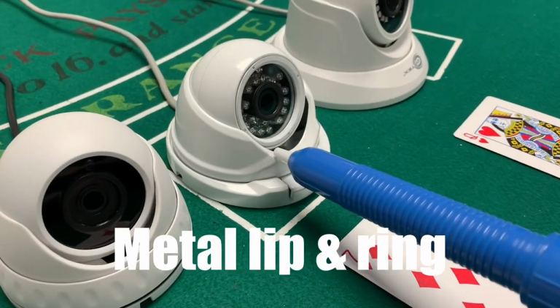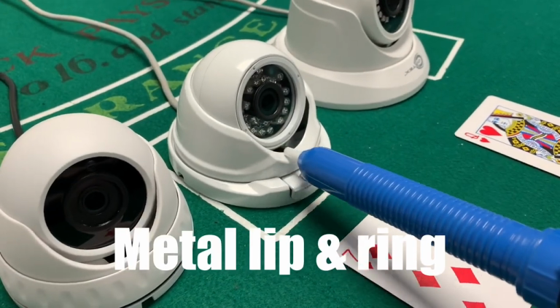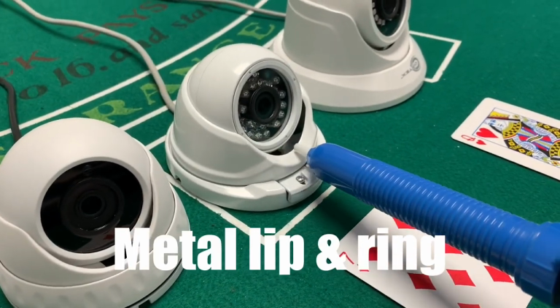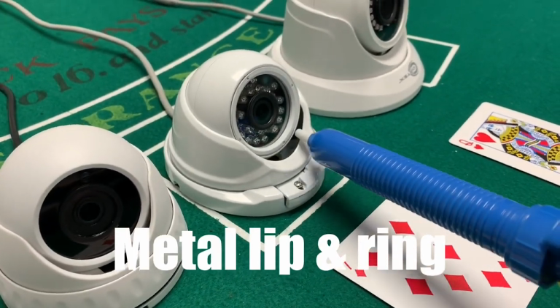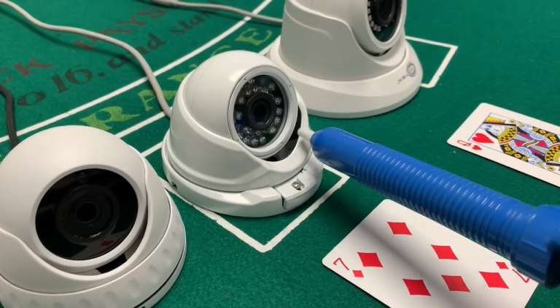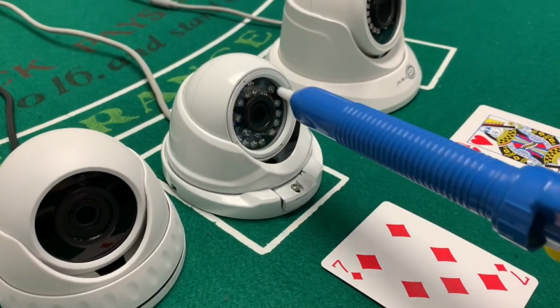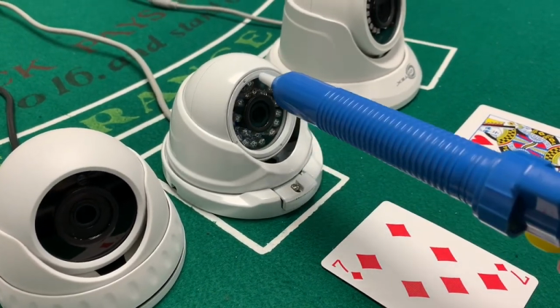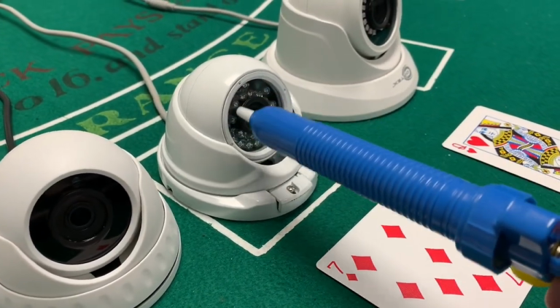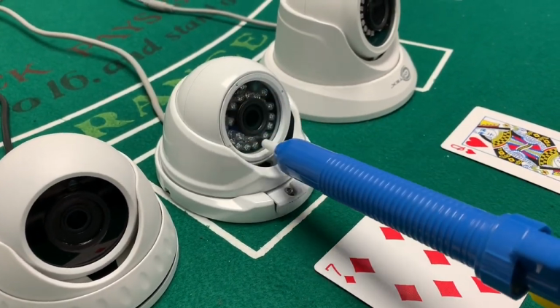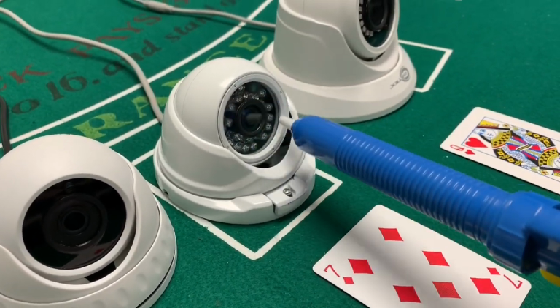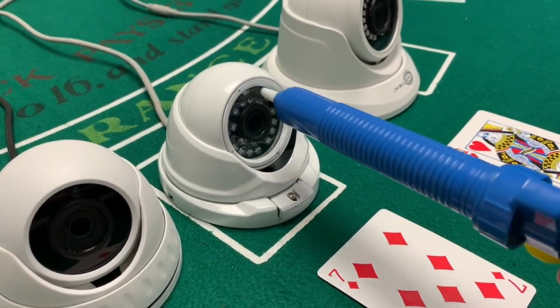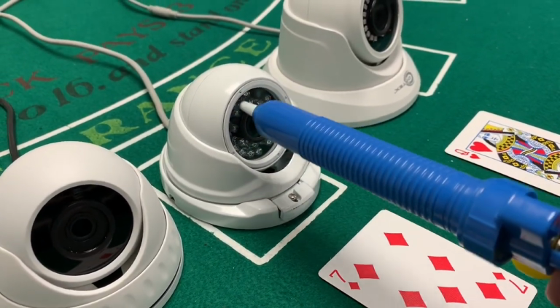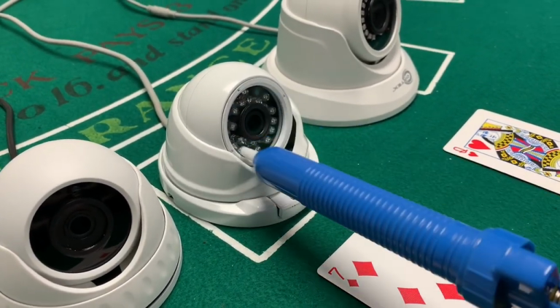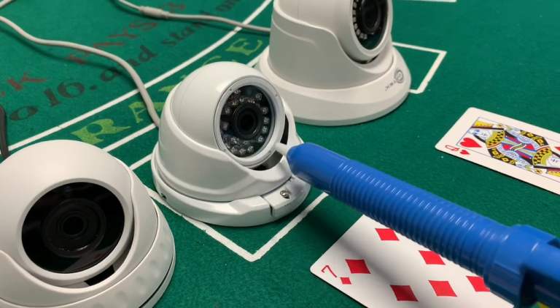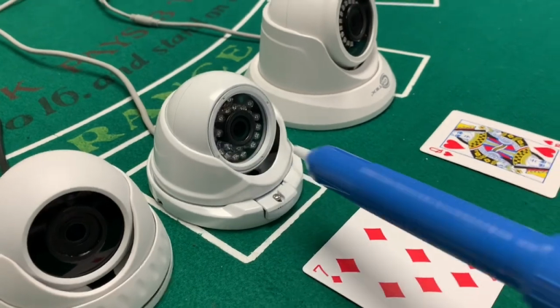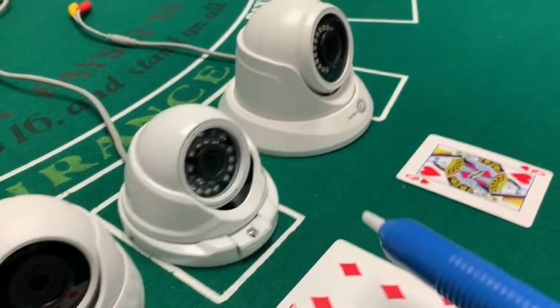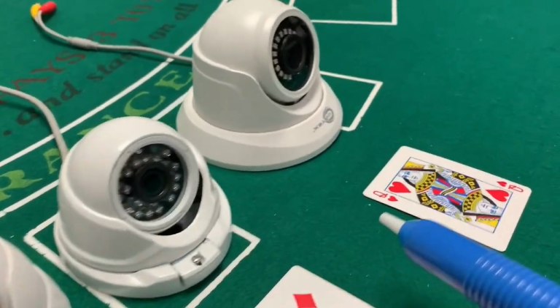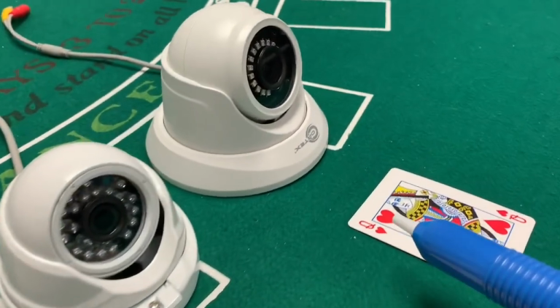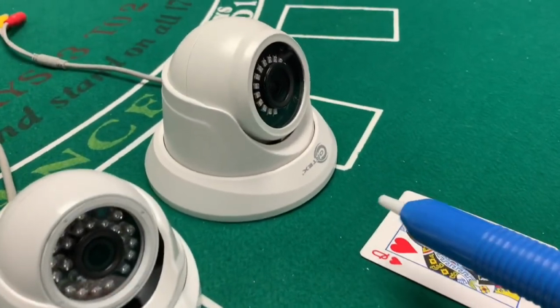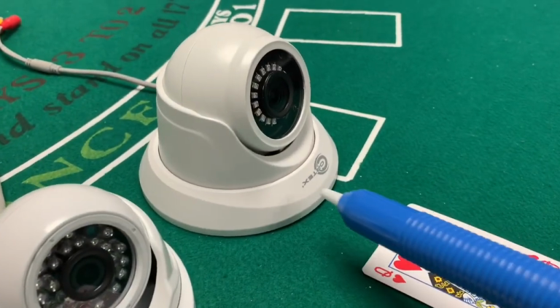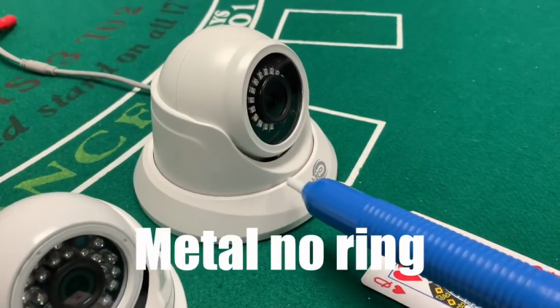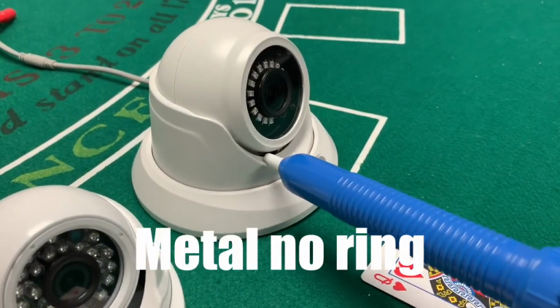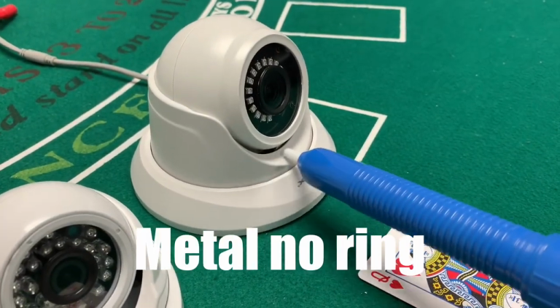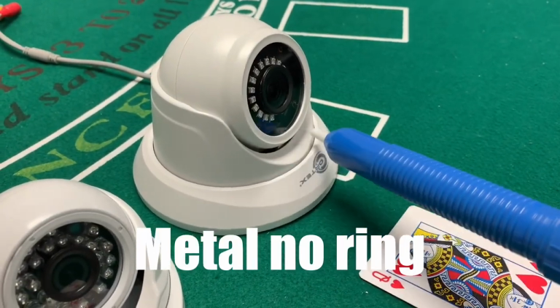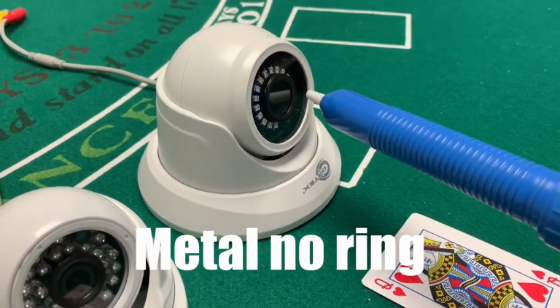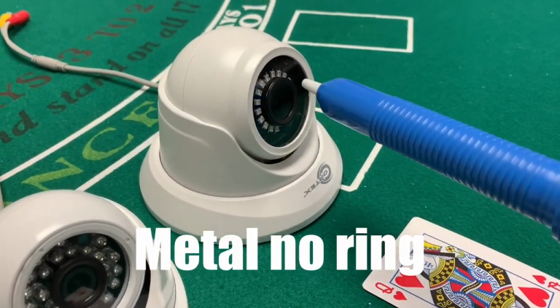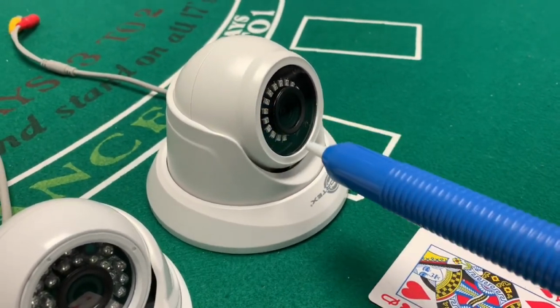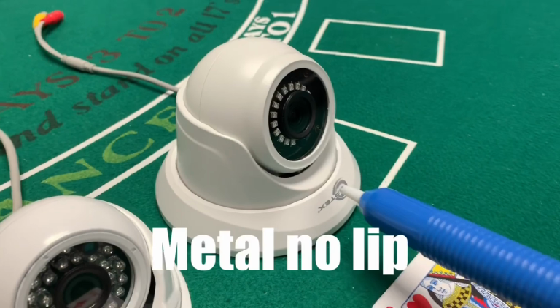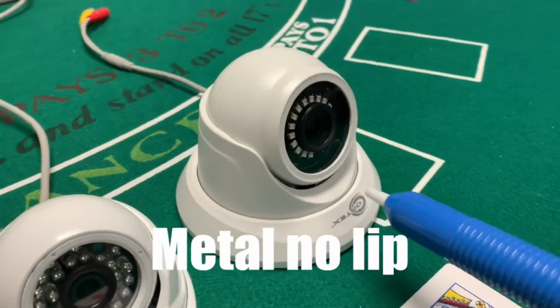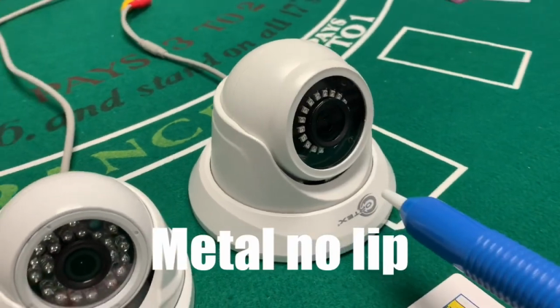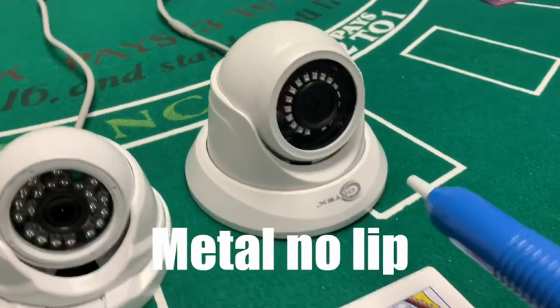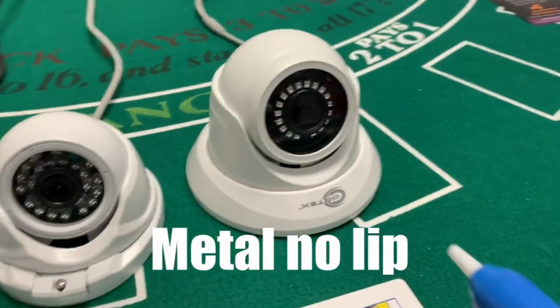This one has a lip and a retention ring for the glass, all creating problems with infrared illumination. On the Cortex model, you see that there is no retention ring and there is no lip.